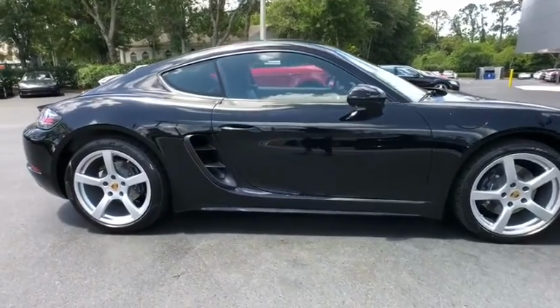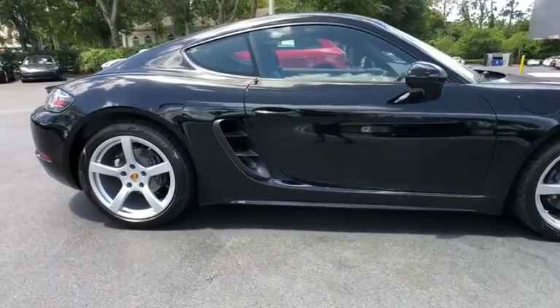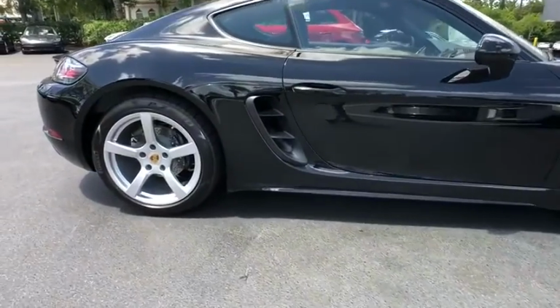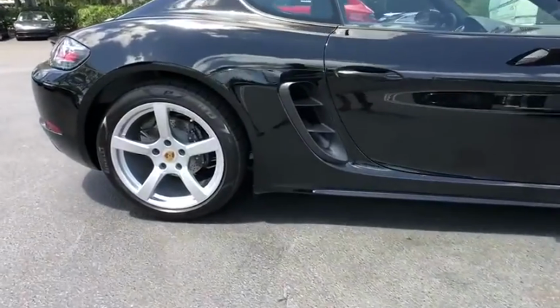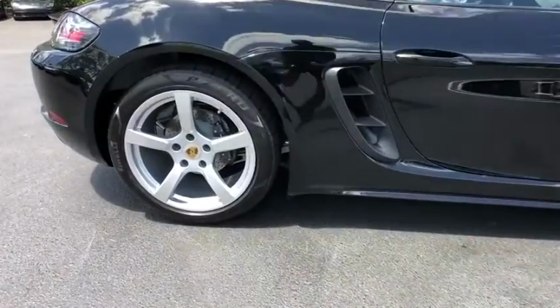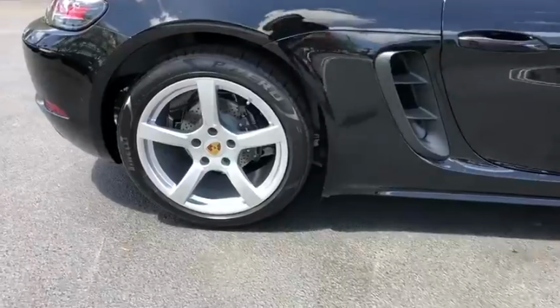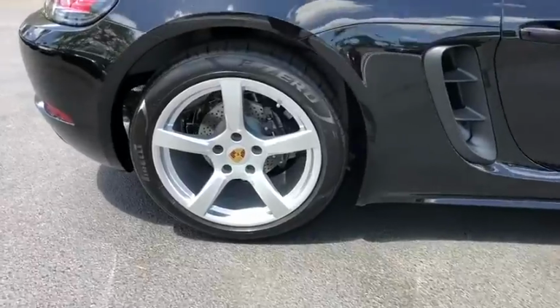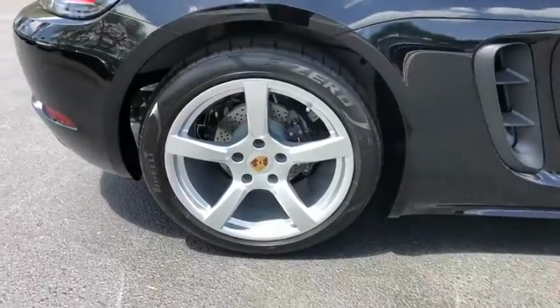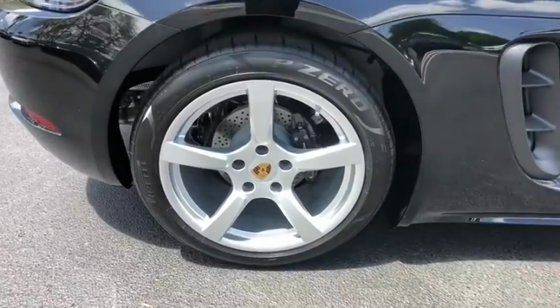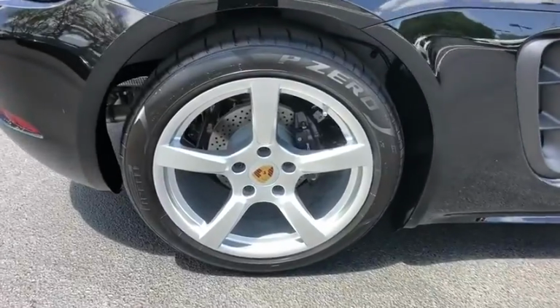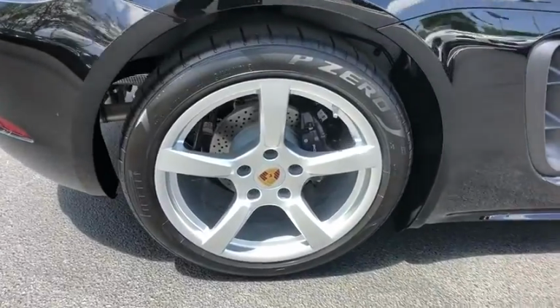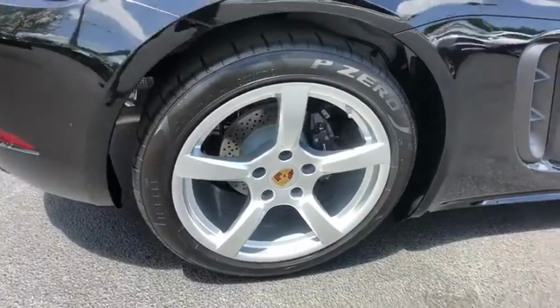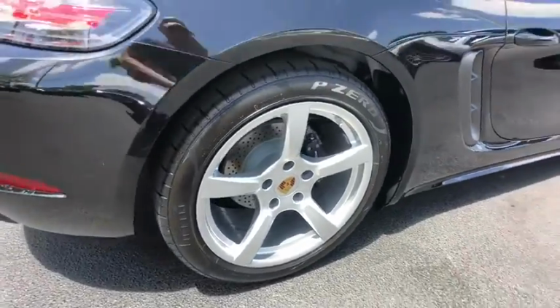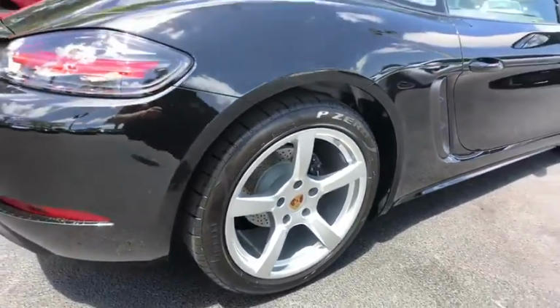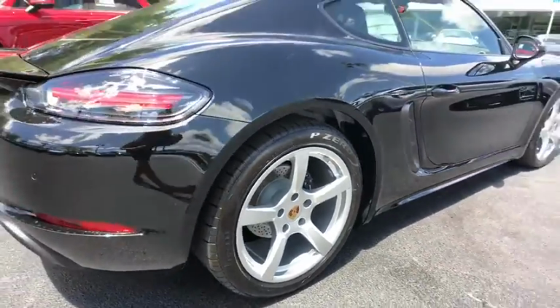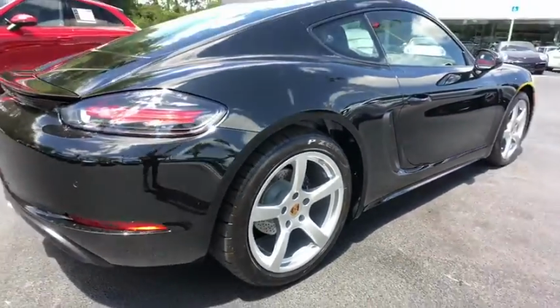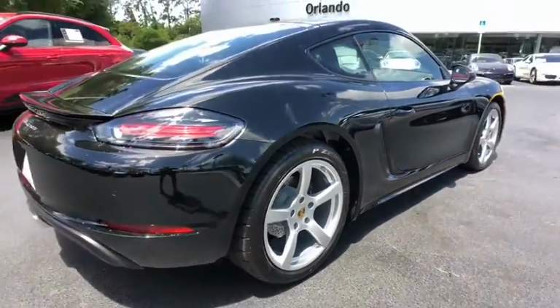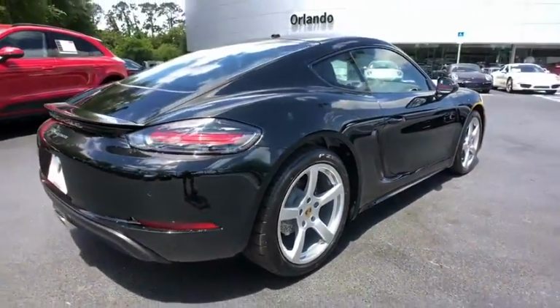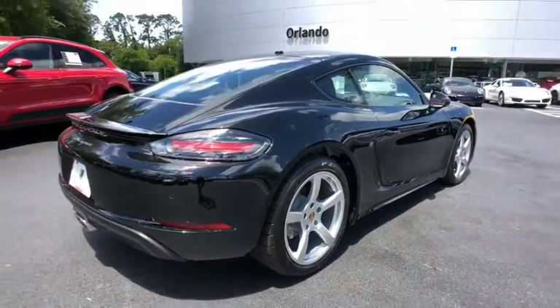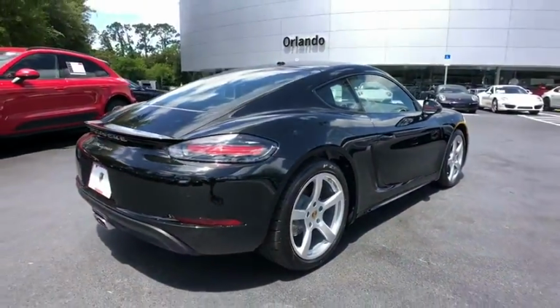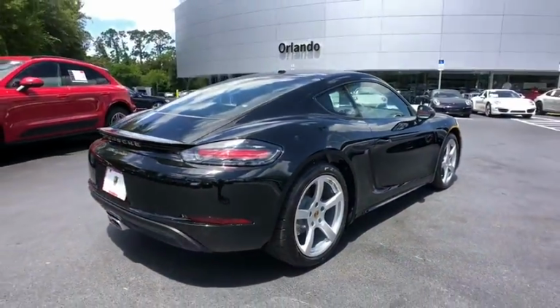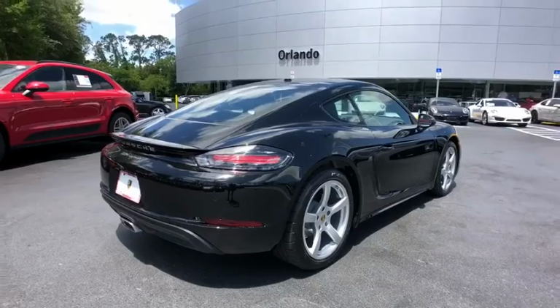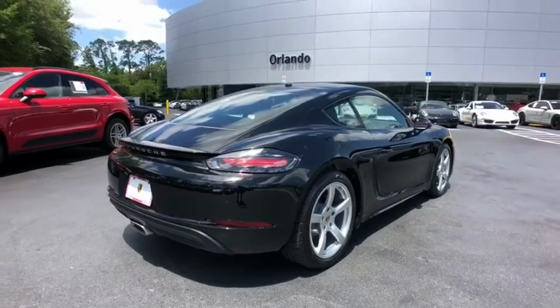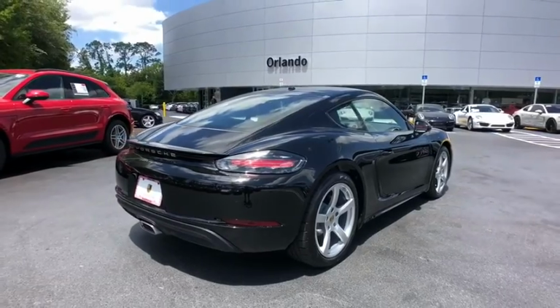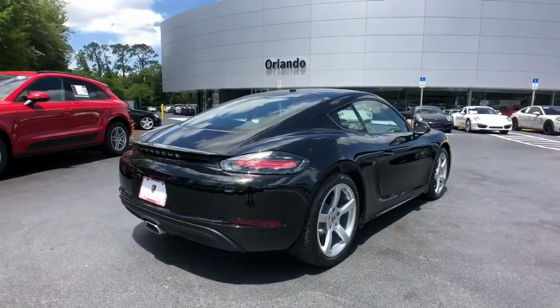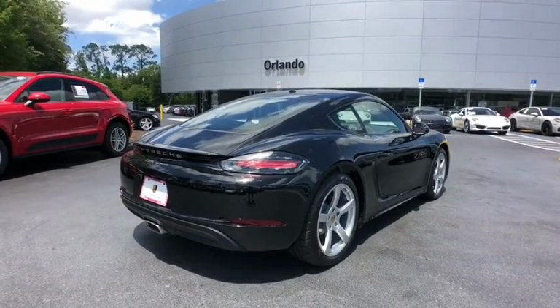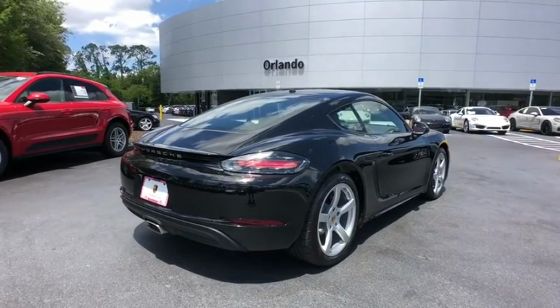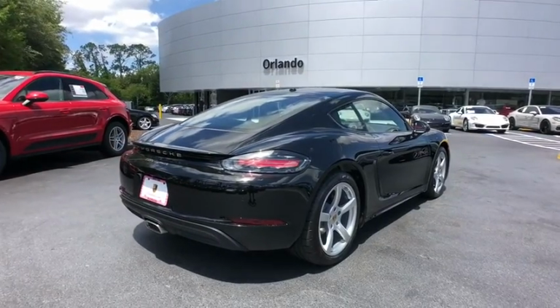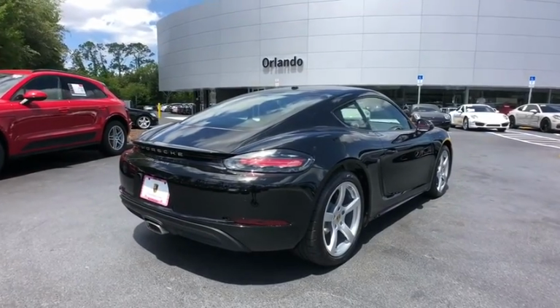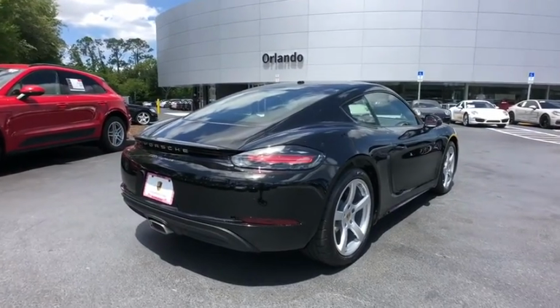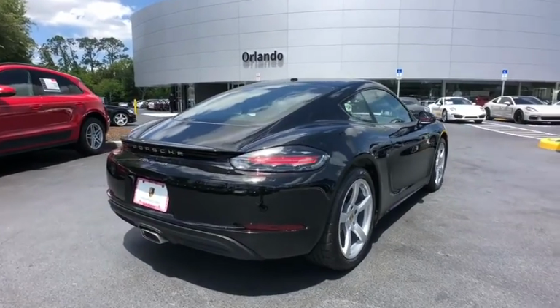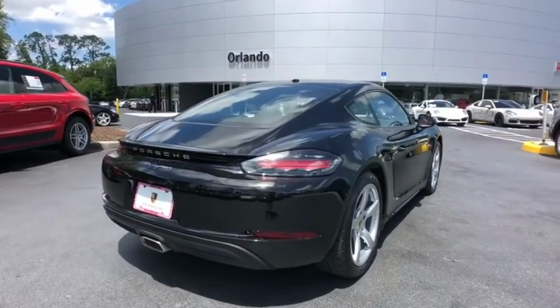Four-wheel disc brakes, aluminum wheels, floor mats, hard disk drive media storage, rear defrost, universal garage door opener, power door locks, MP3 player.